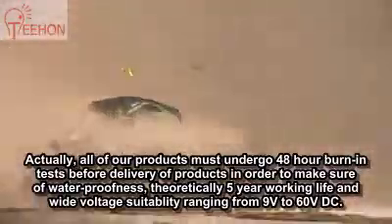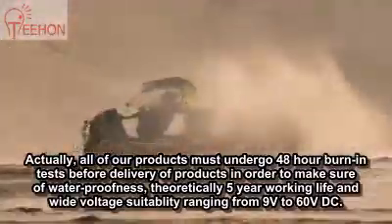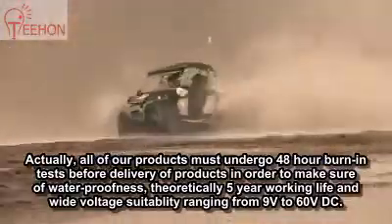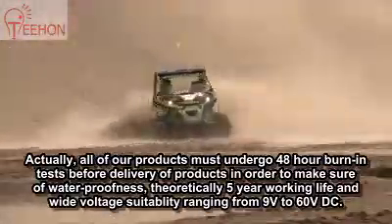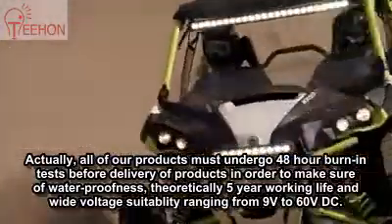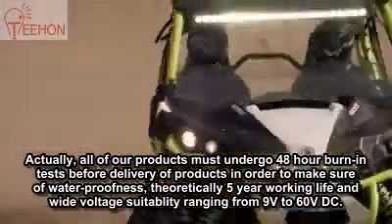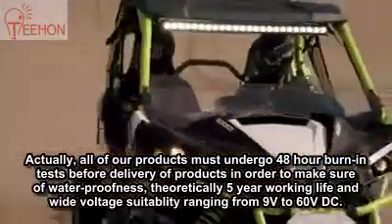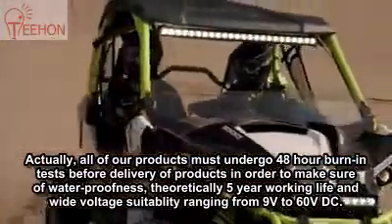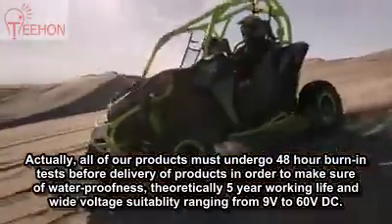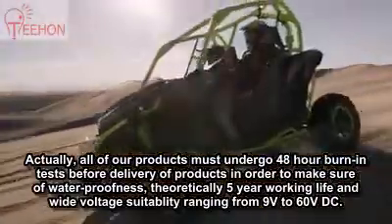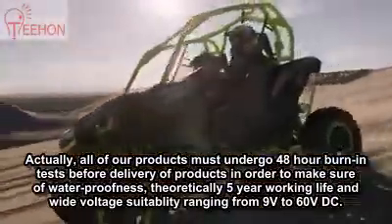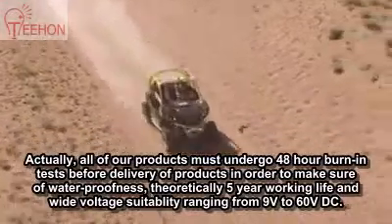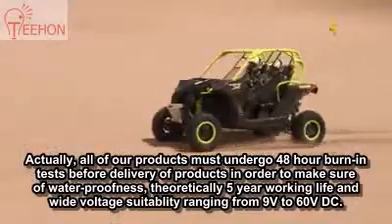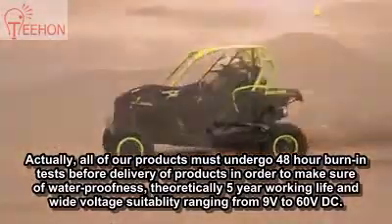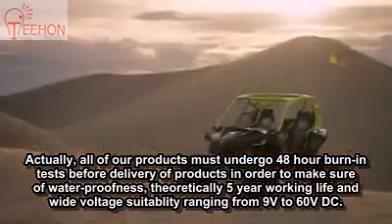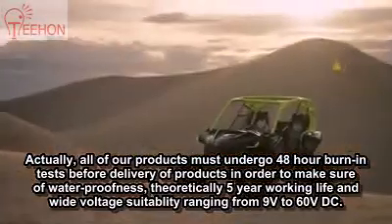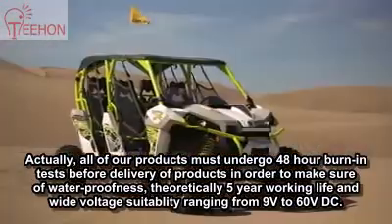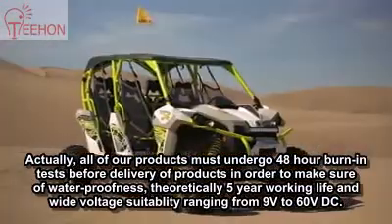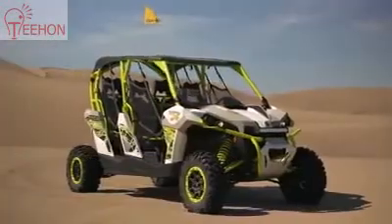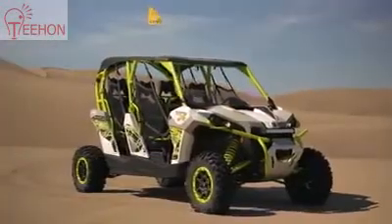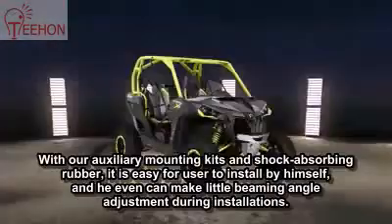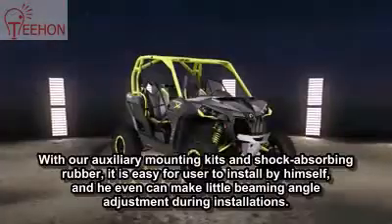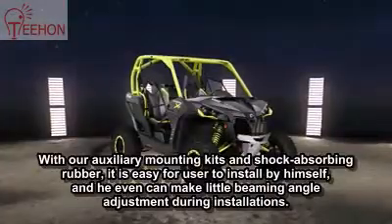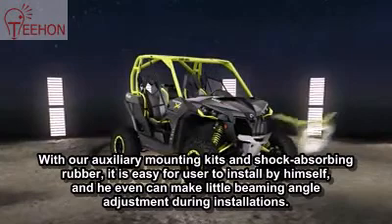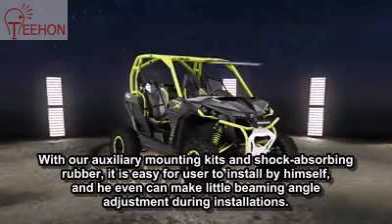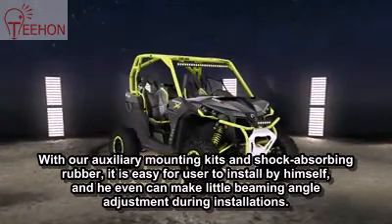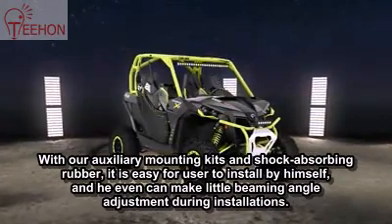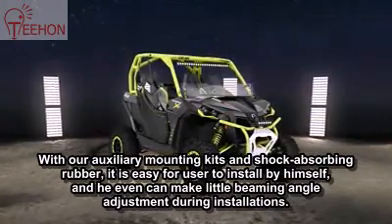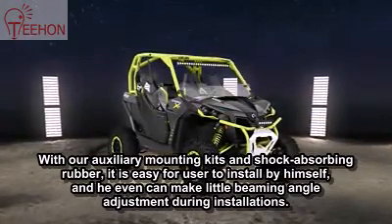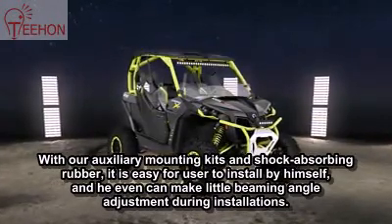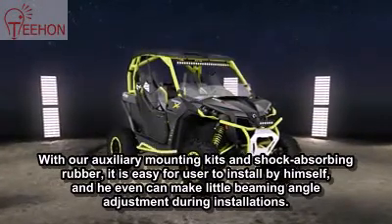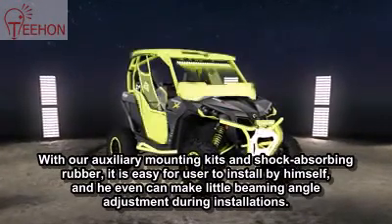Choose from the naturally aspirated Maverick XDS or the turbocharged Maverick XDS, available with two seats or four. Then take advantage of Can-Am's full line of factory accessories to customize your ideal machine.